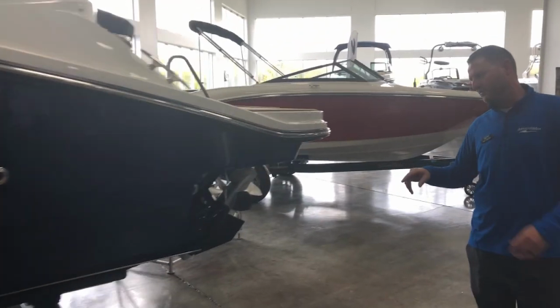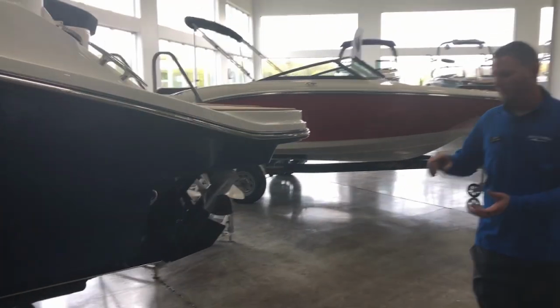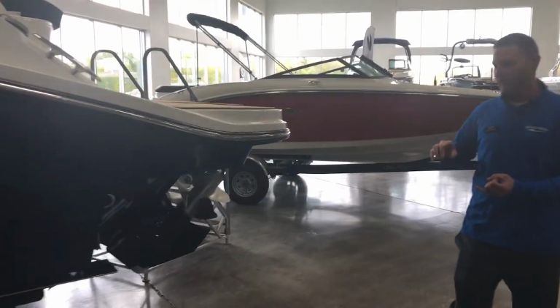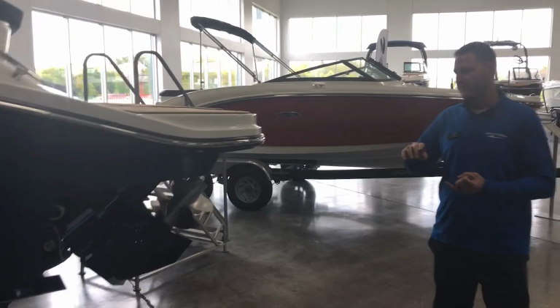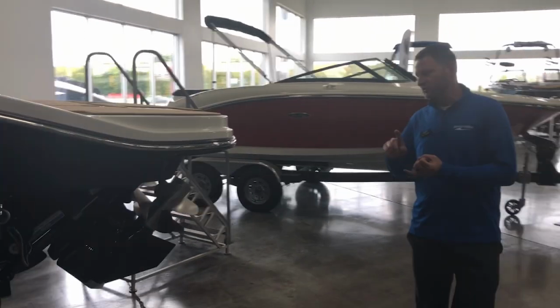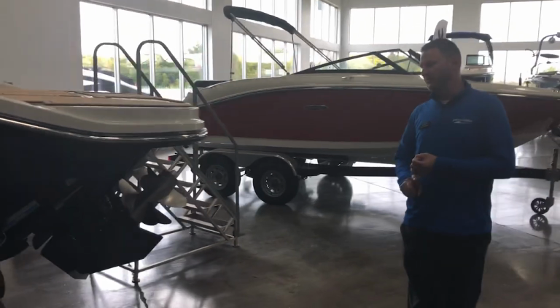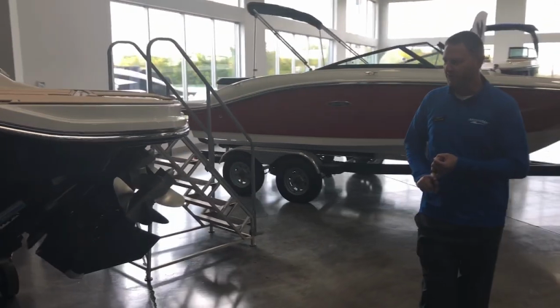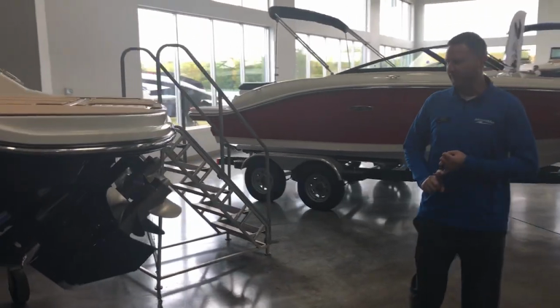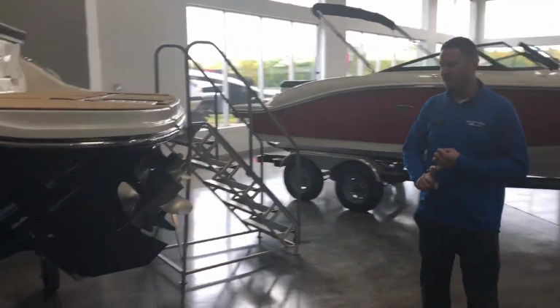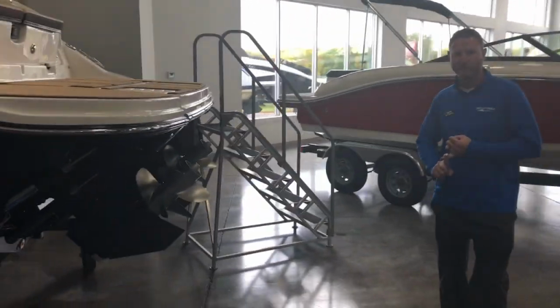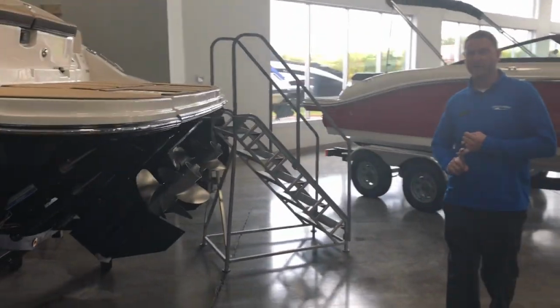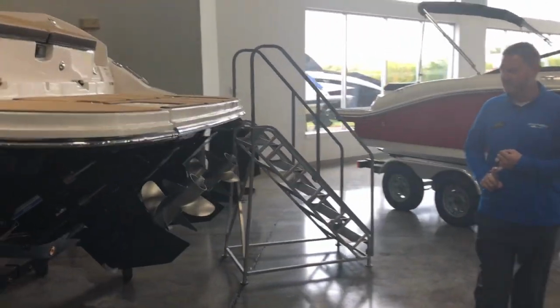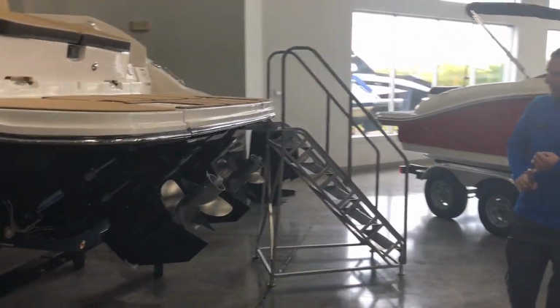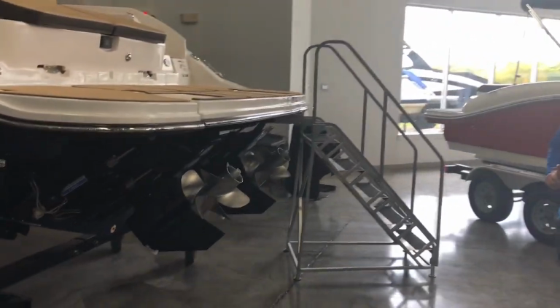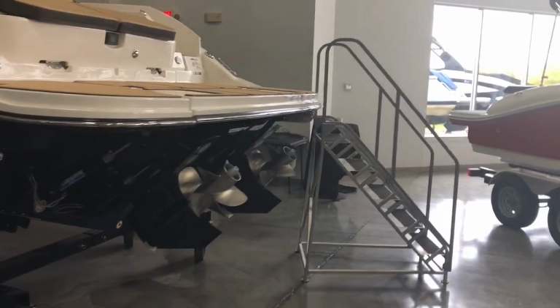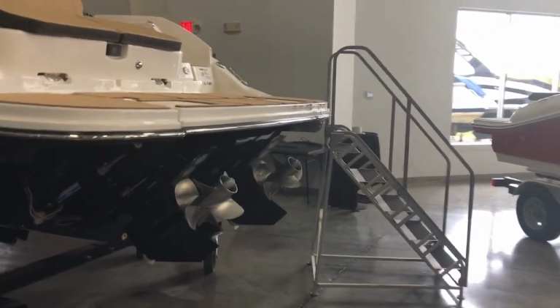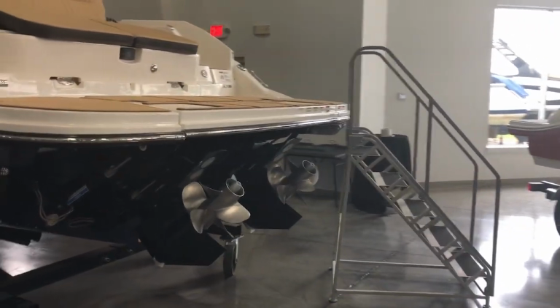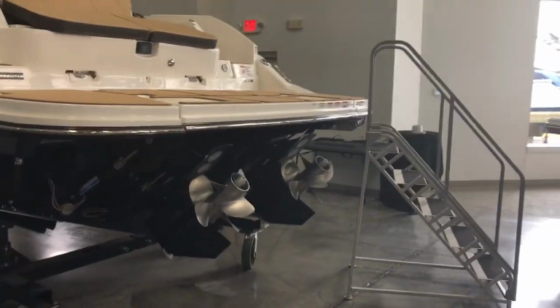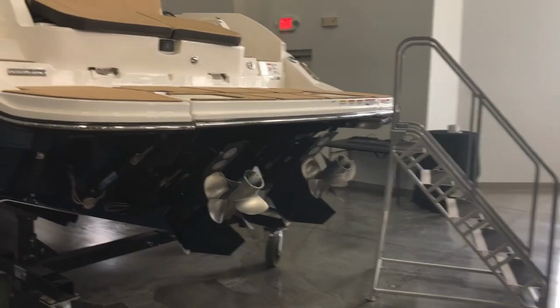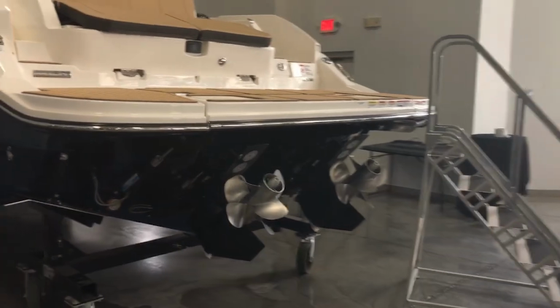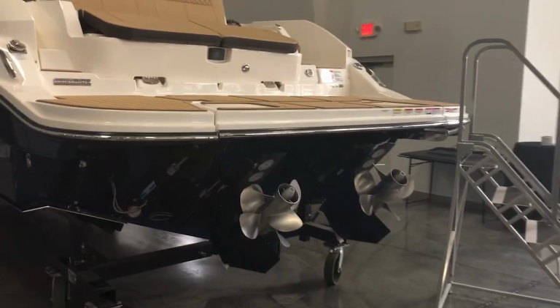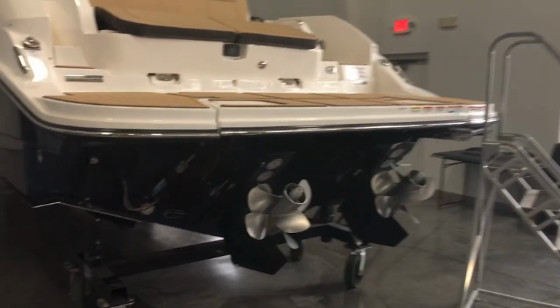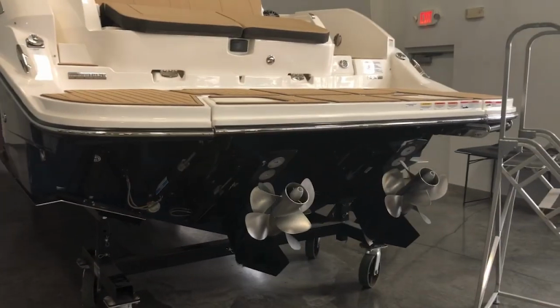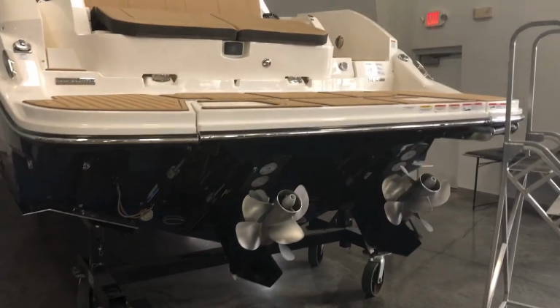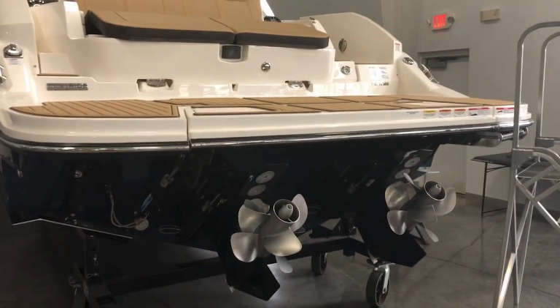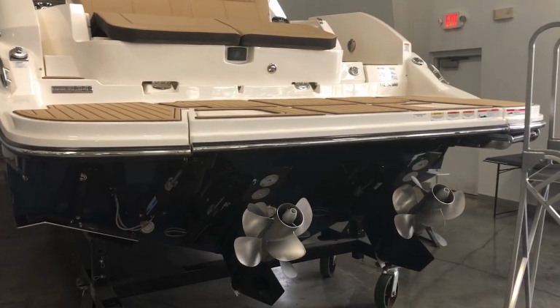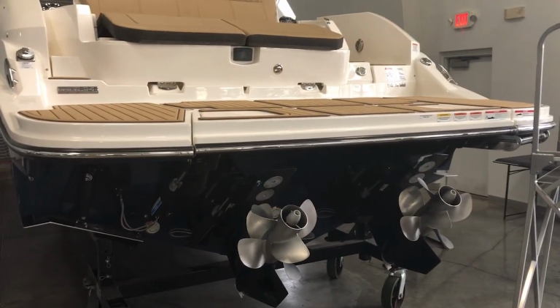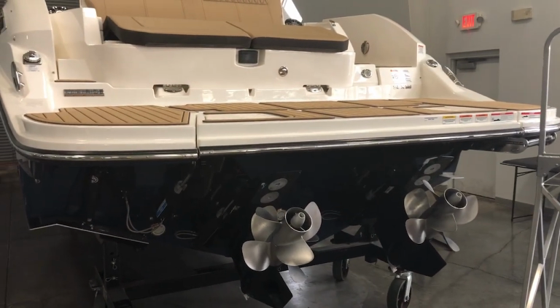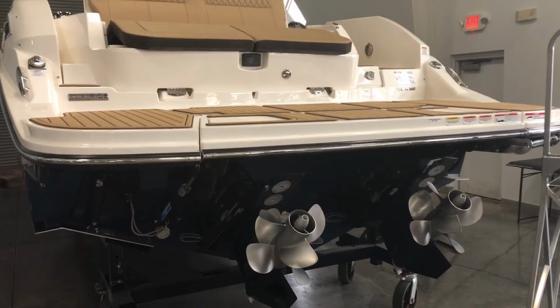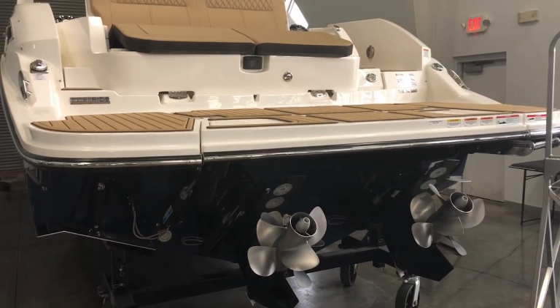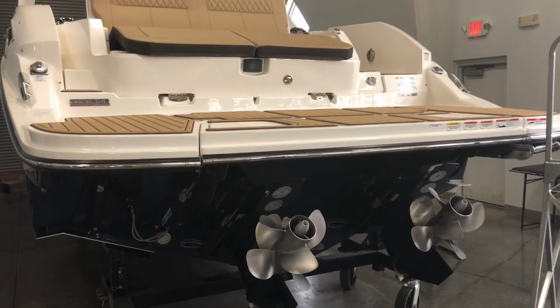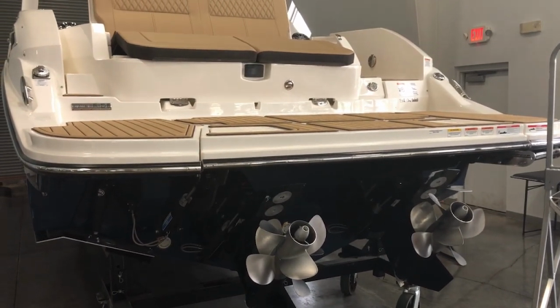This boat is powered with twin 350 horsepower Mercury engines, dual Bravo 3 outdrives with Axios, as well as underwater lights and a hydraulic rear swim platform.